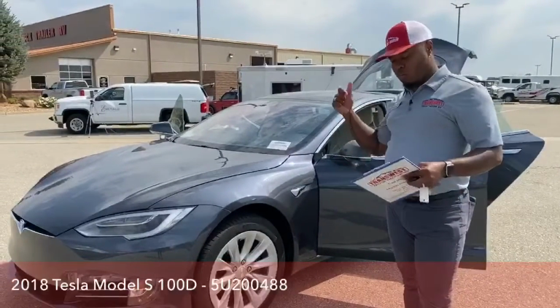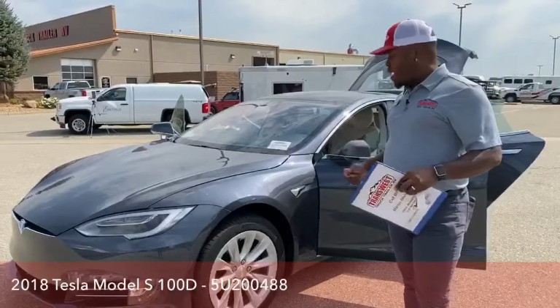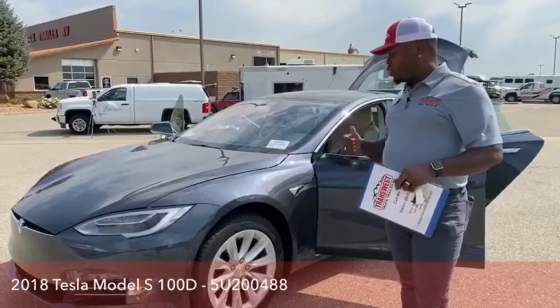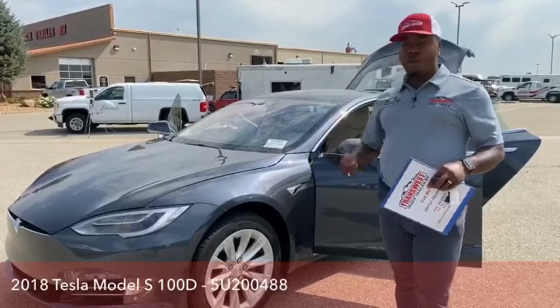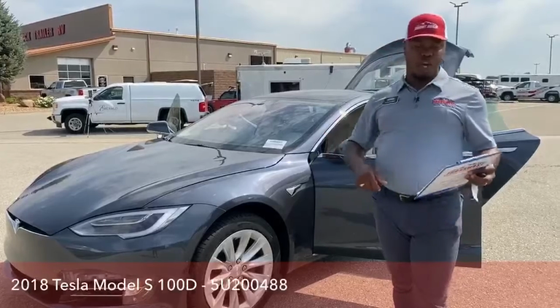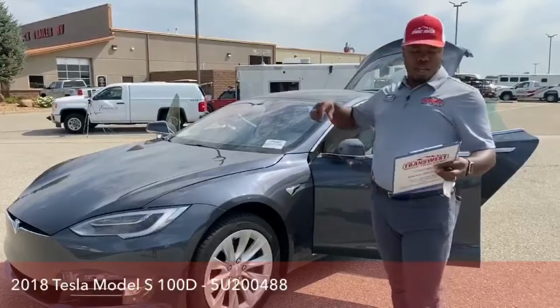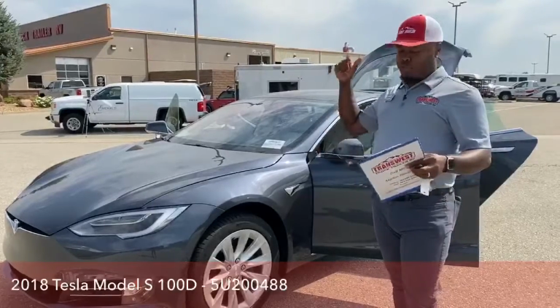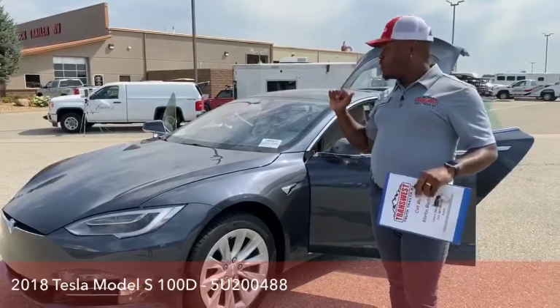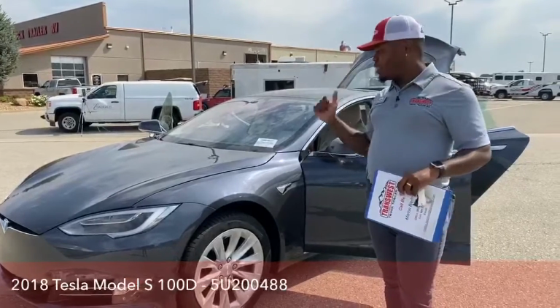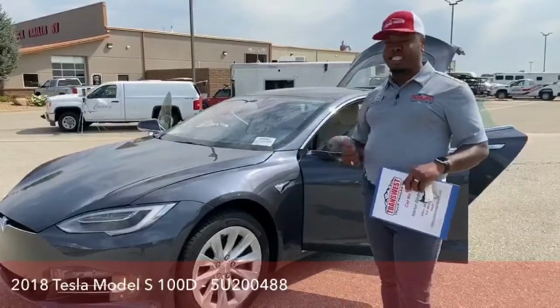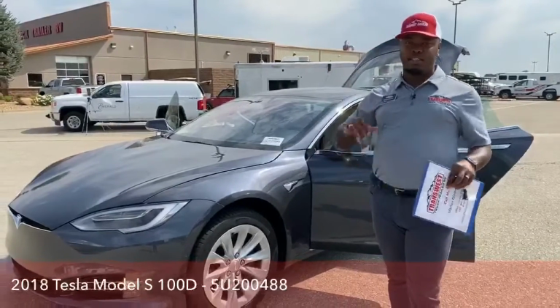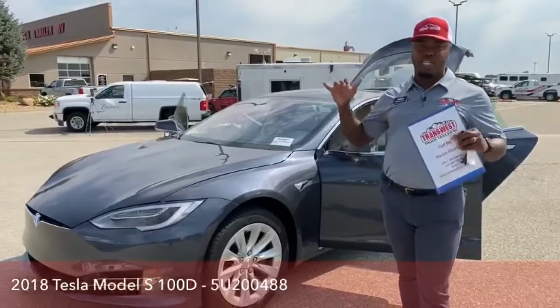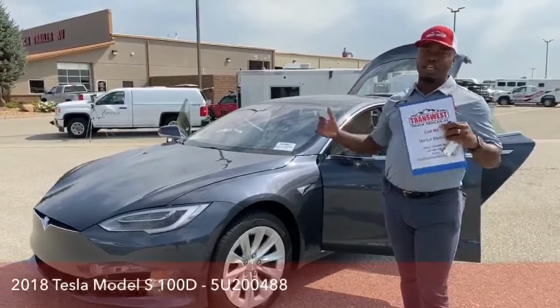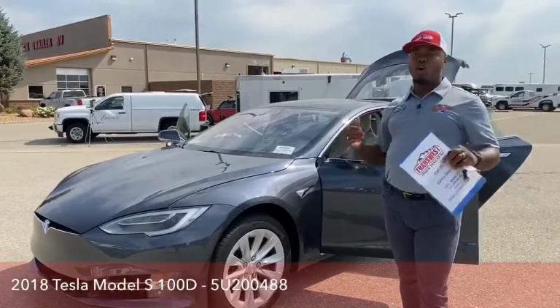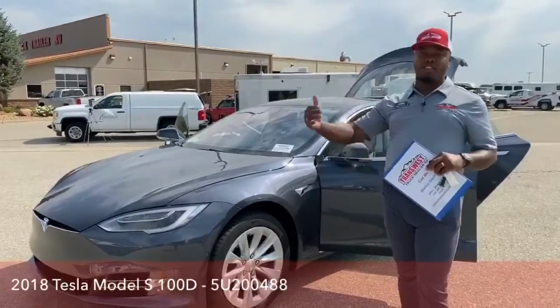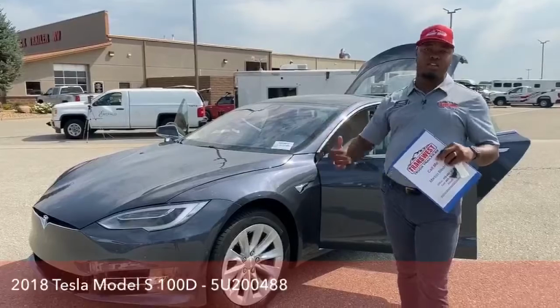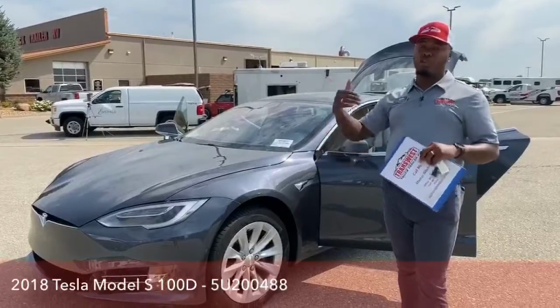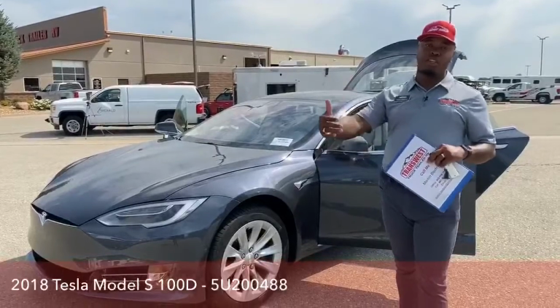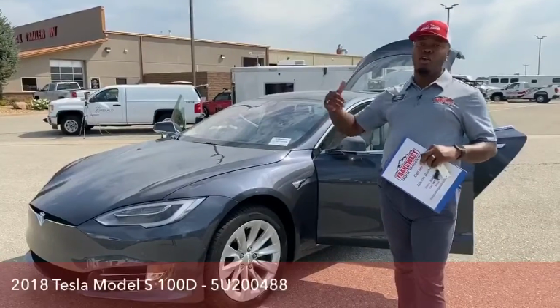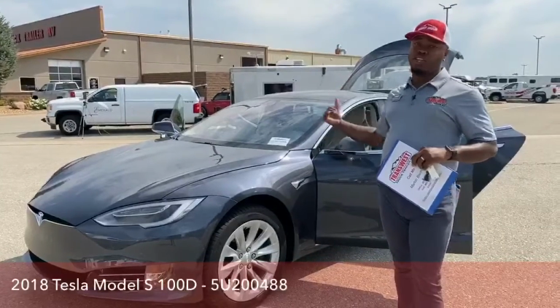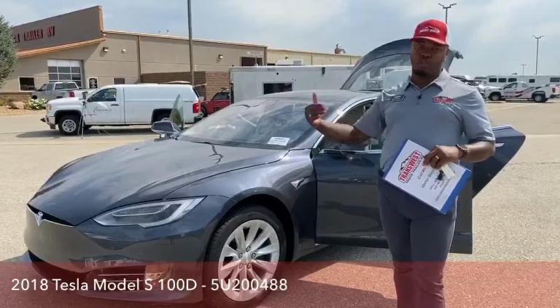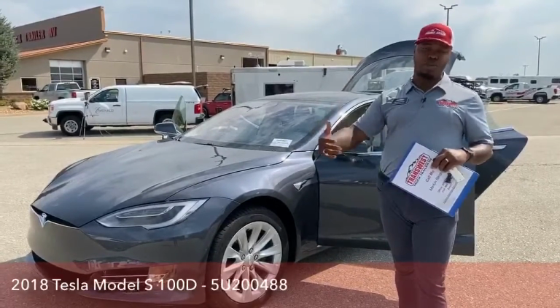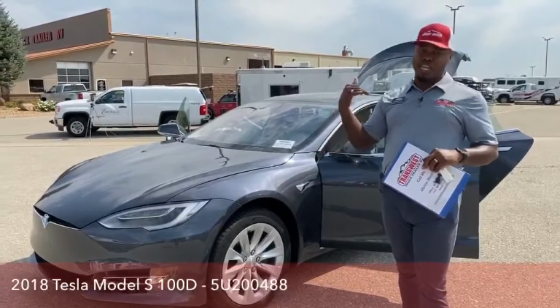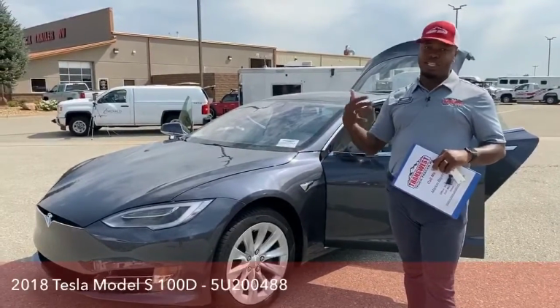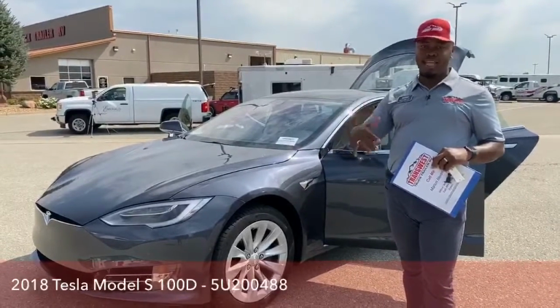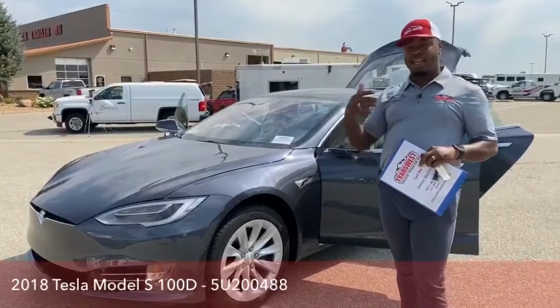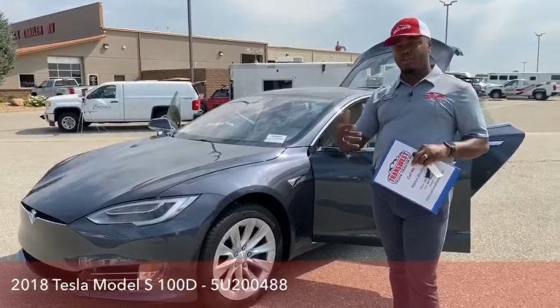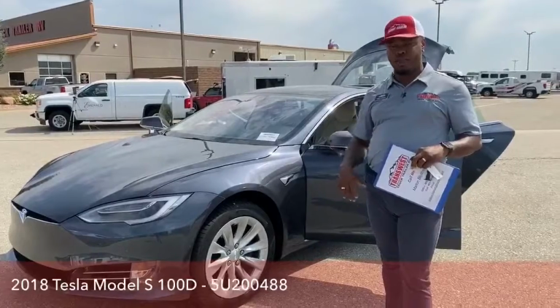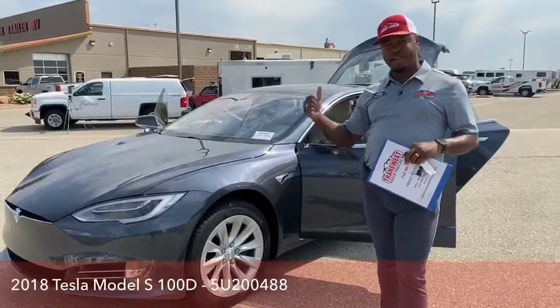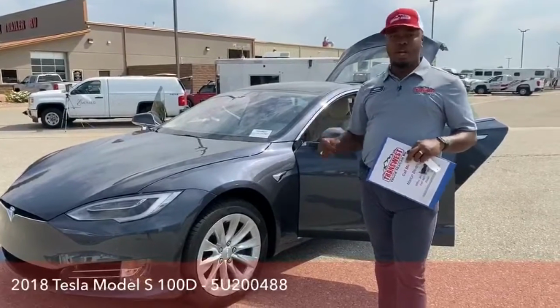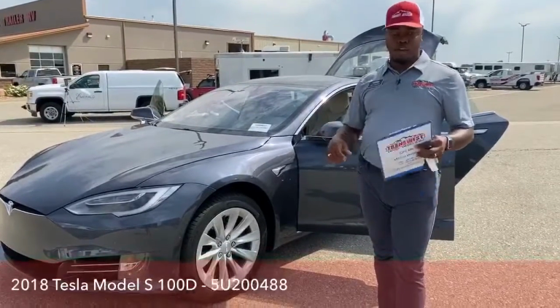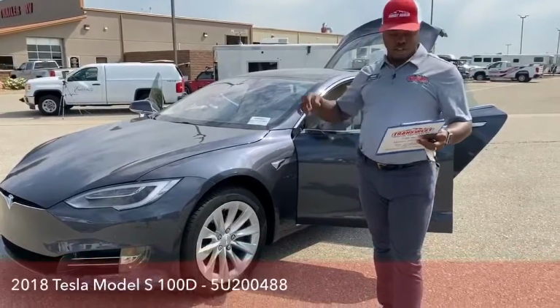With your lane departure warning and your 360 sensors, you can actually know when a vehicle is approaching or a vehicle is approaching you — it actually senses that, and I will show you a little bit later what it looks like on the screen.